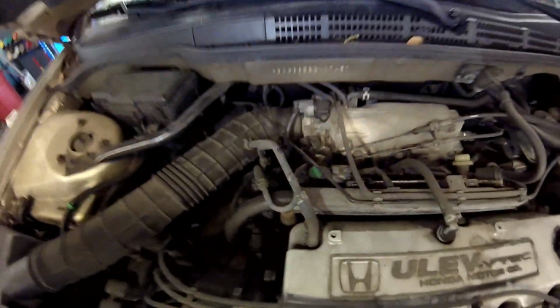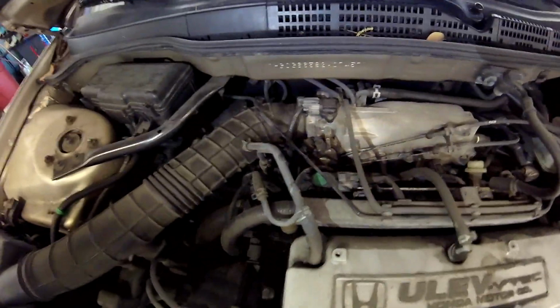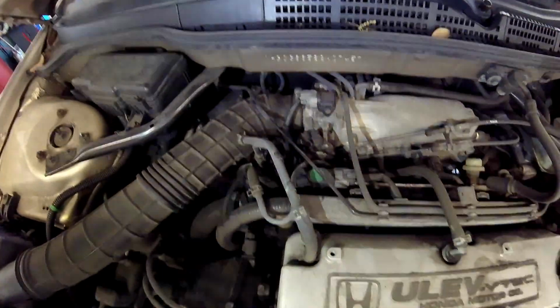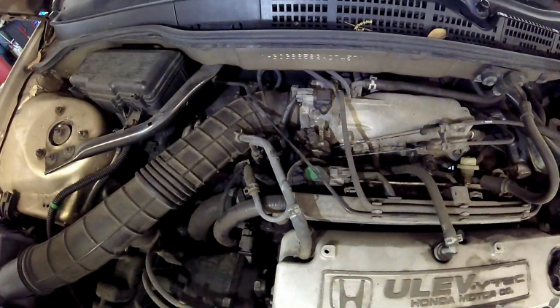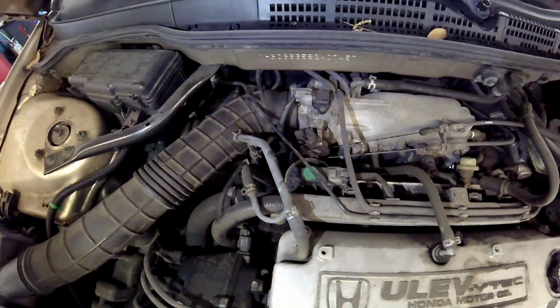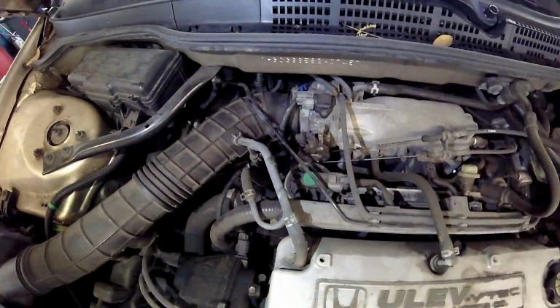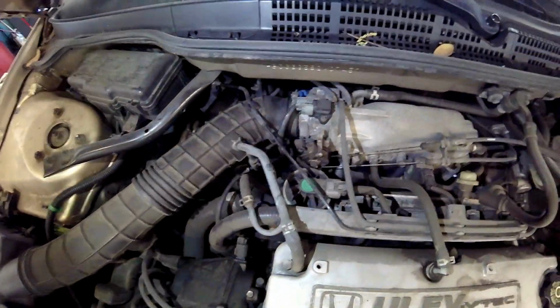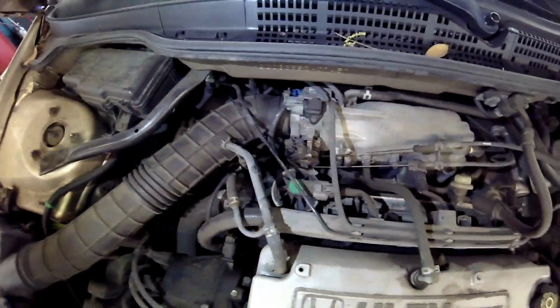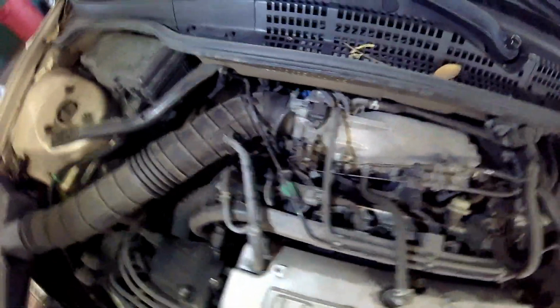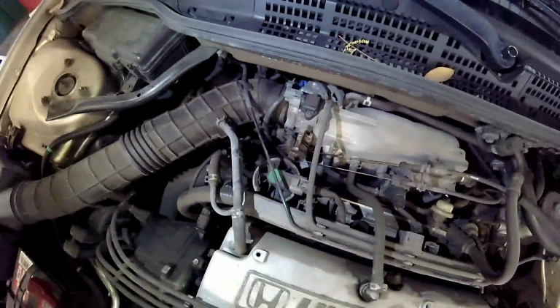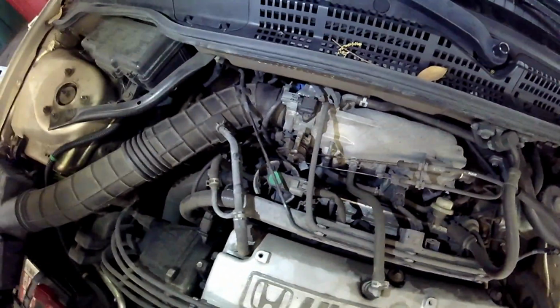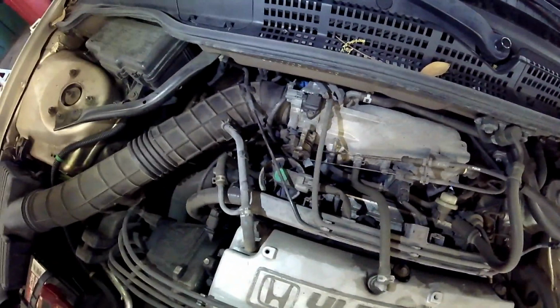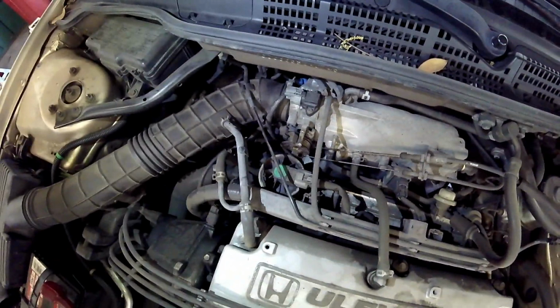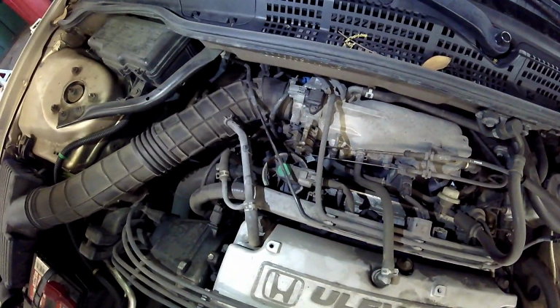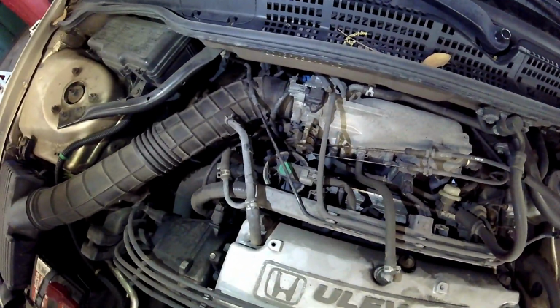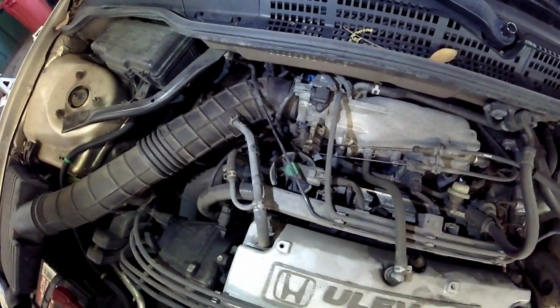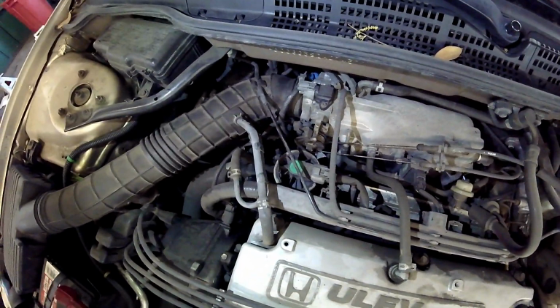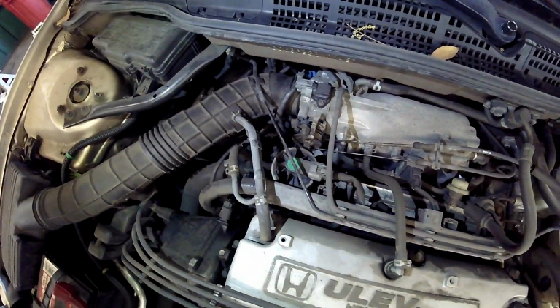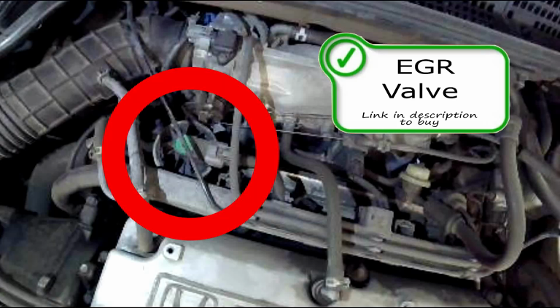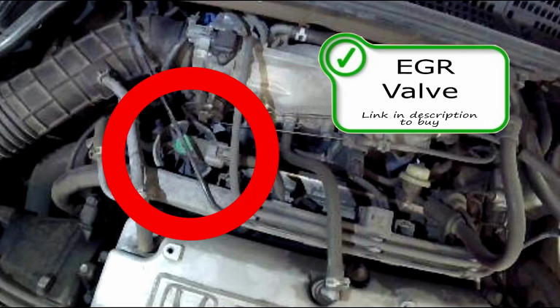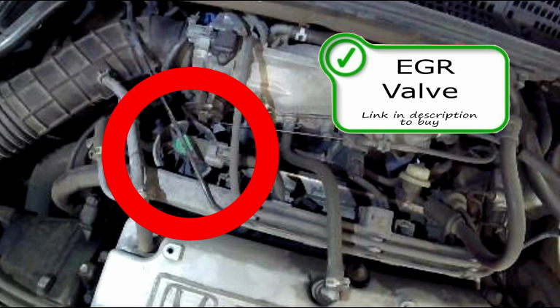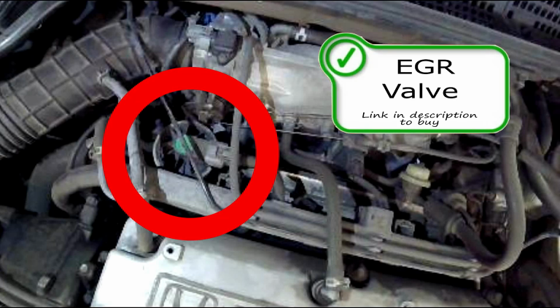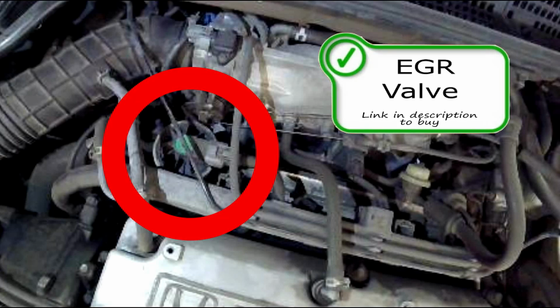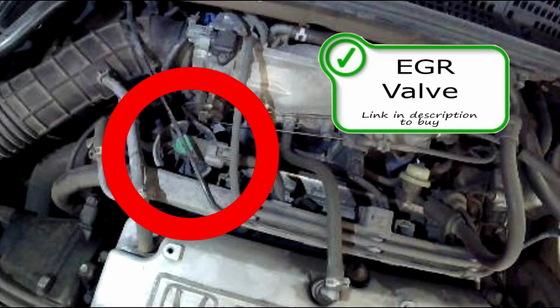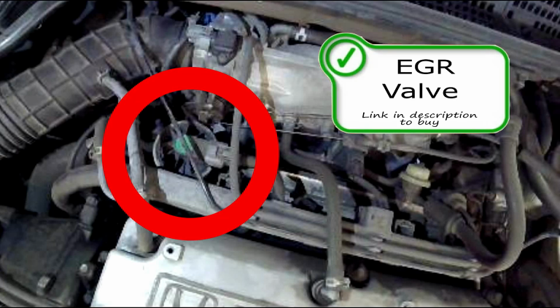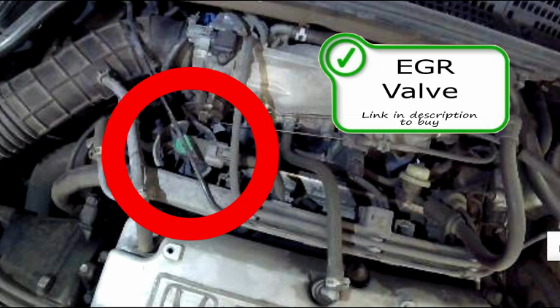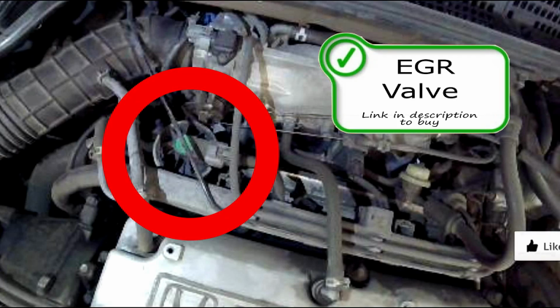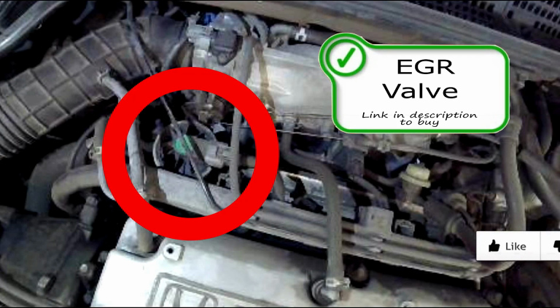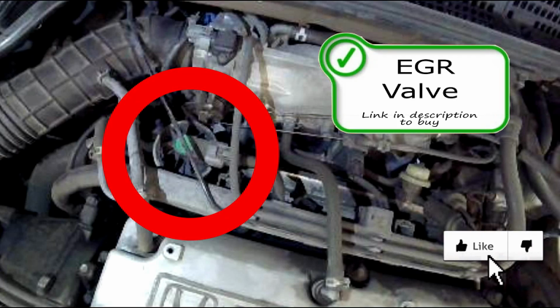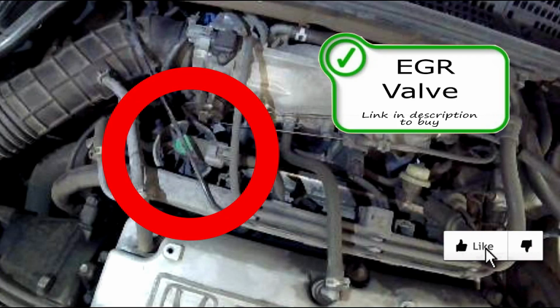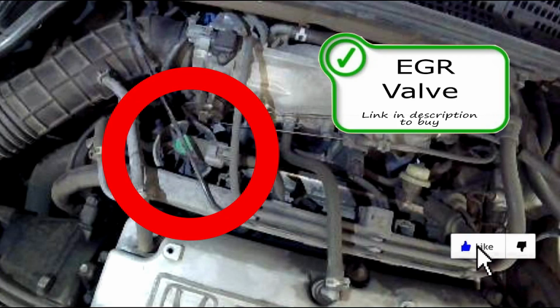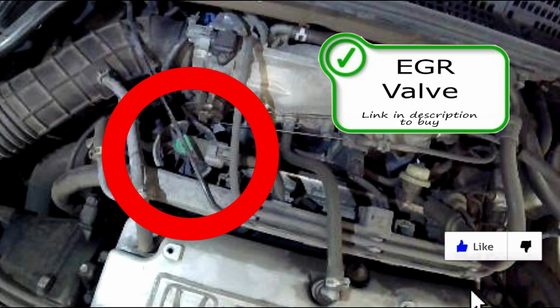We're going to start off with the EGR valve right here on top. Super easy to see, super easy to get to and replace — right there in the circle.